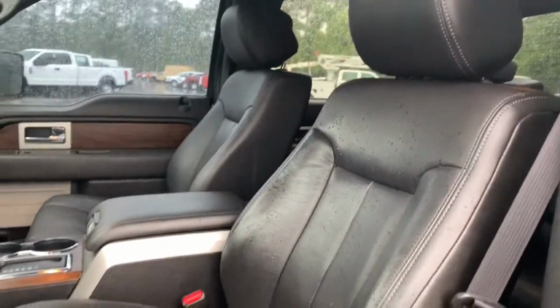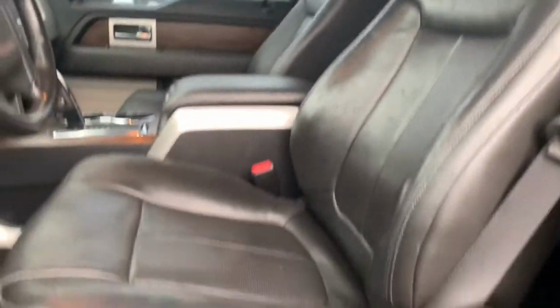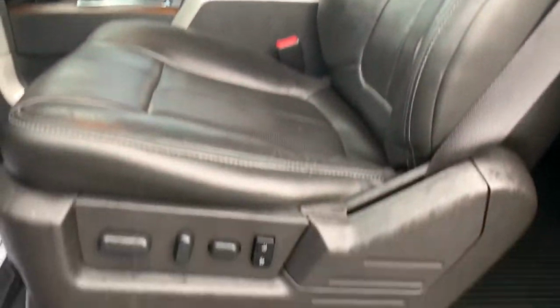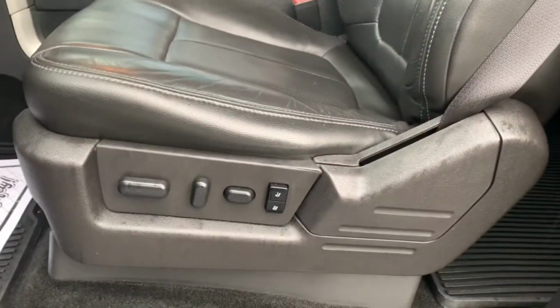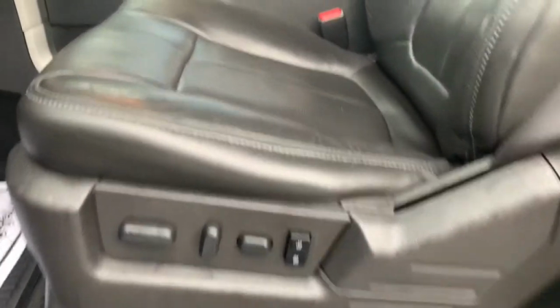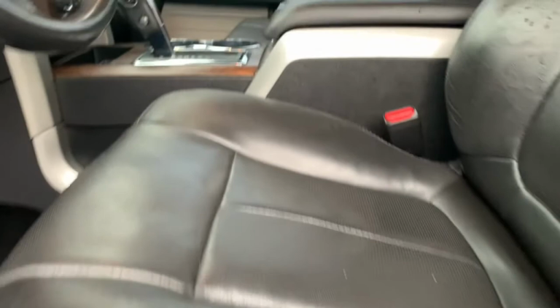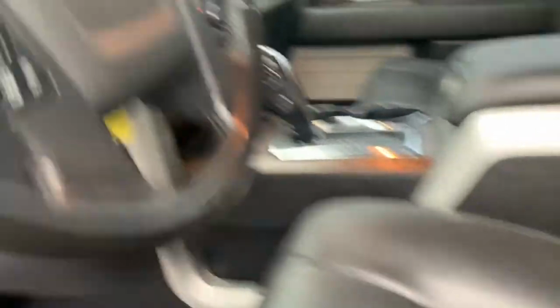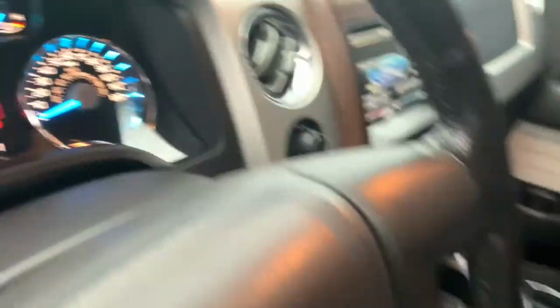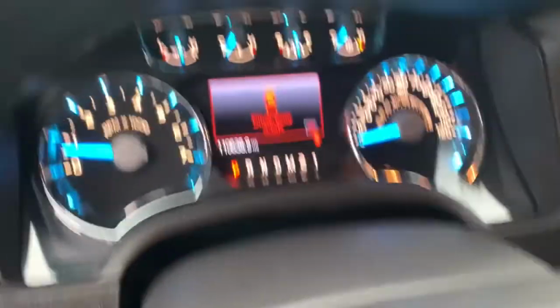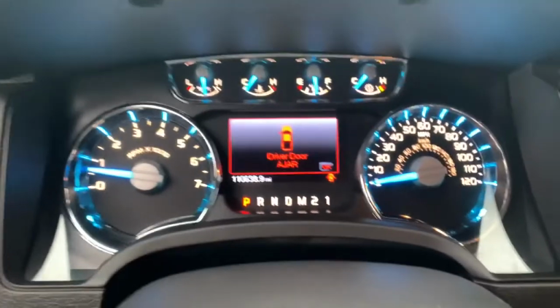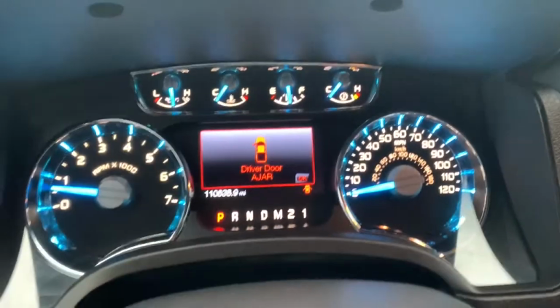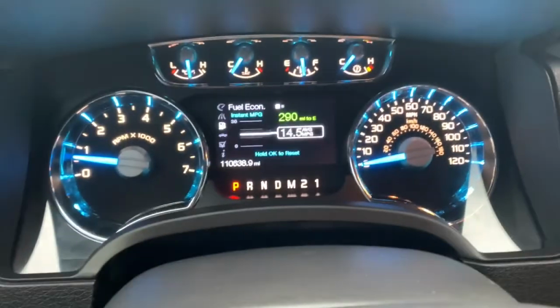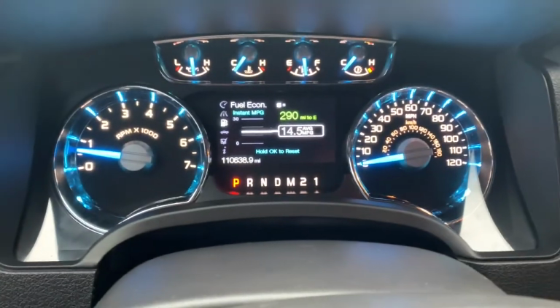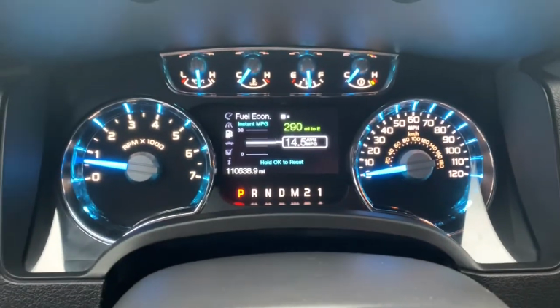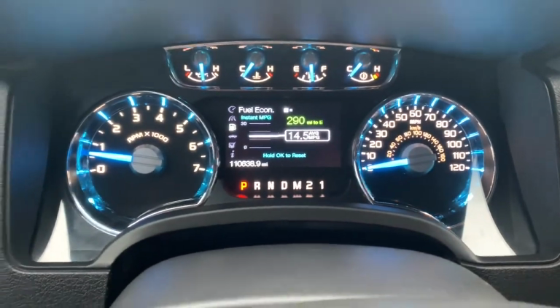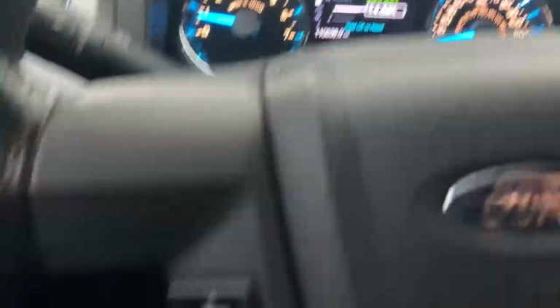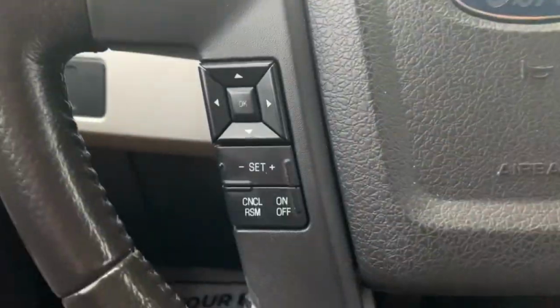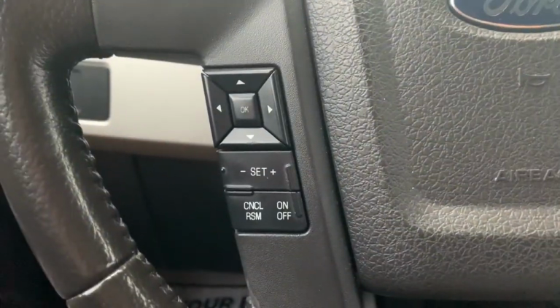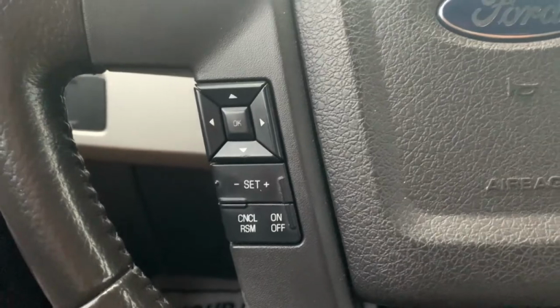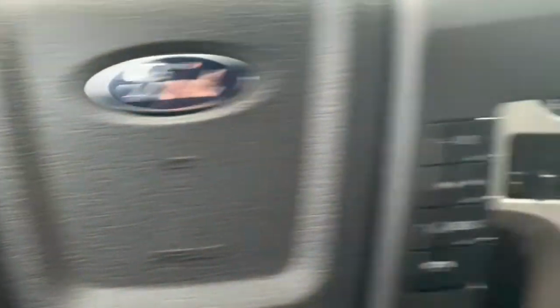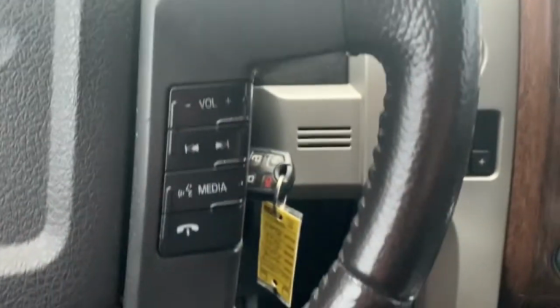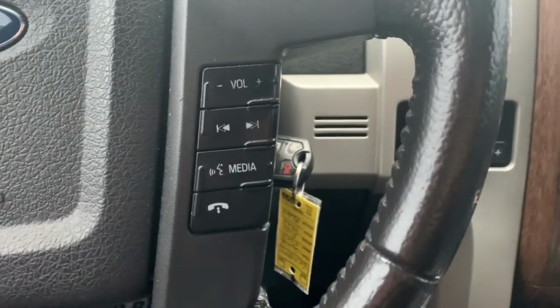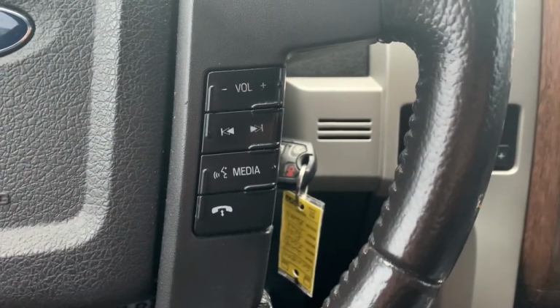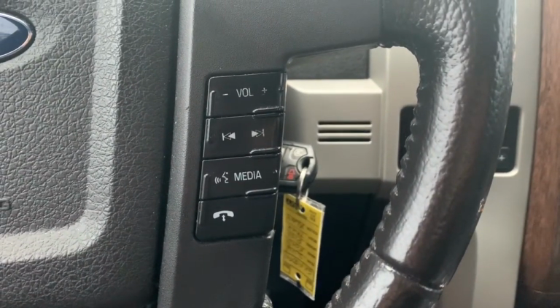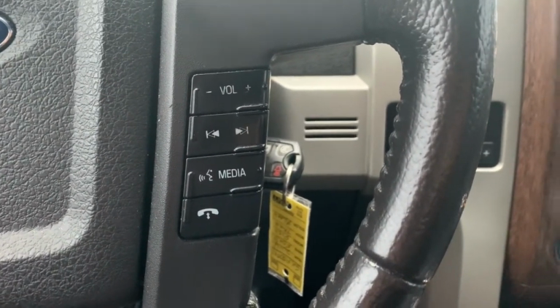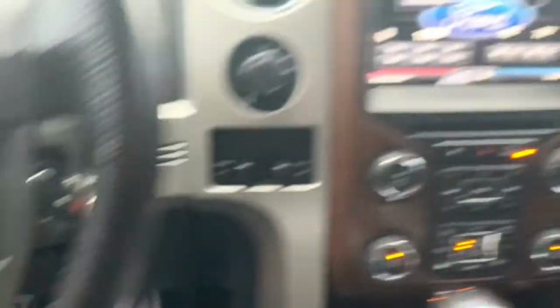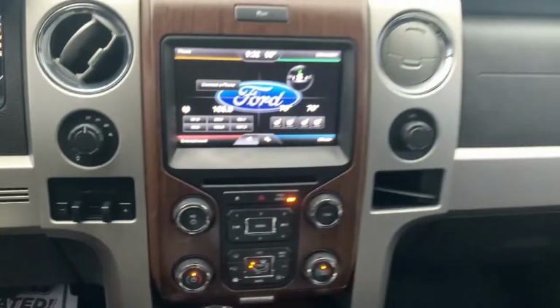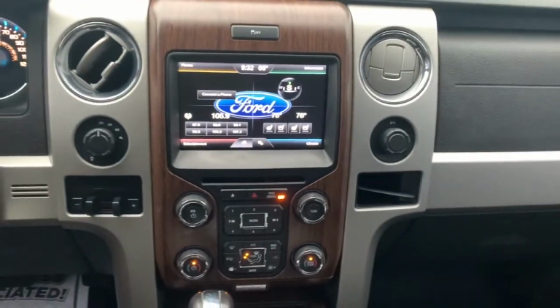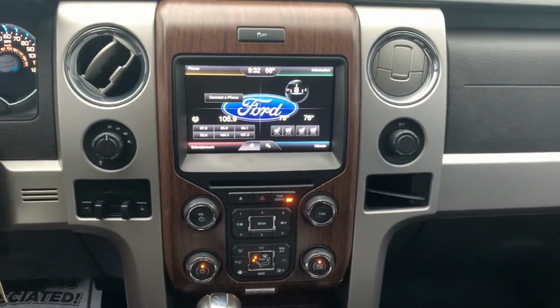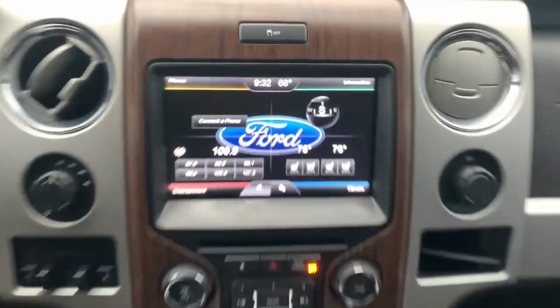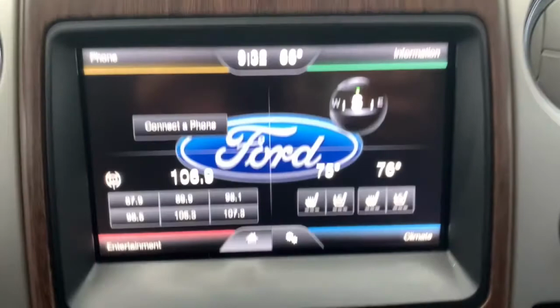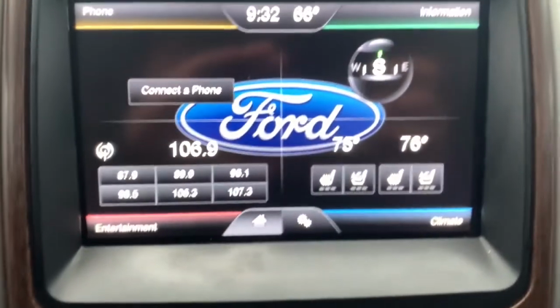Easier than ever to use, this truck is designed to maximize productivity on the road, trail, or job site. Get more out of a light-duty pickup than you ever thought possible. This F-150 is waiting just for you.